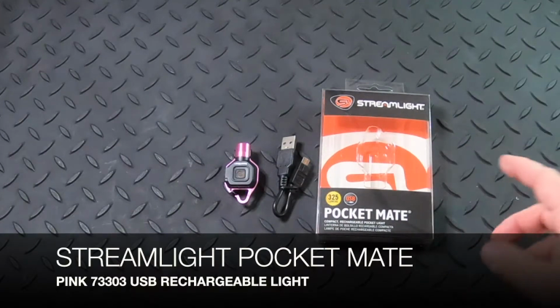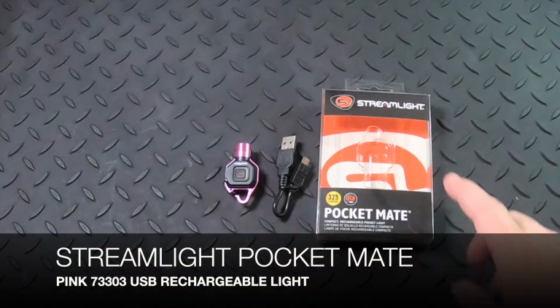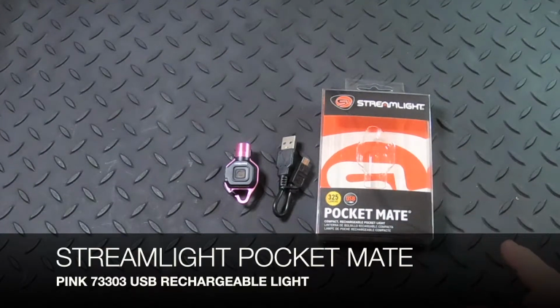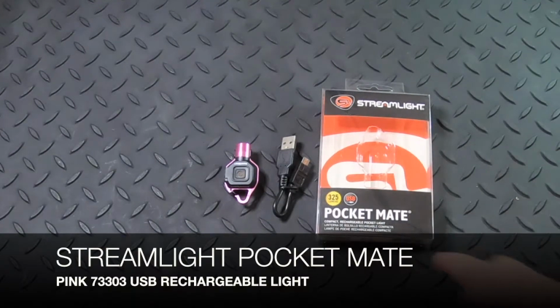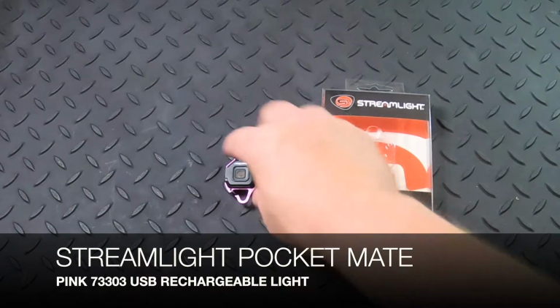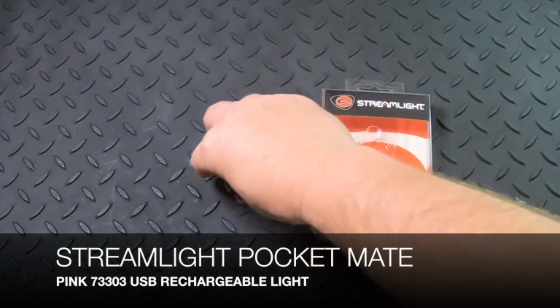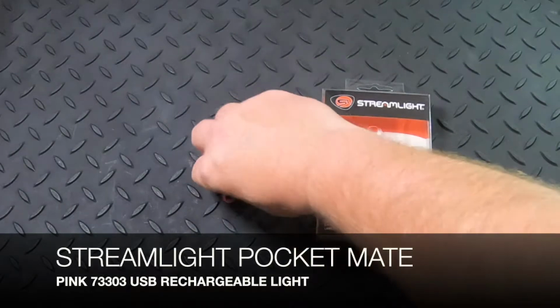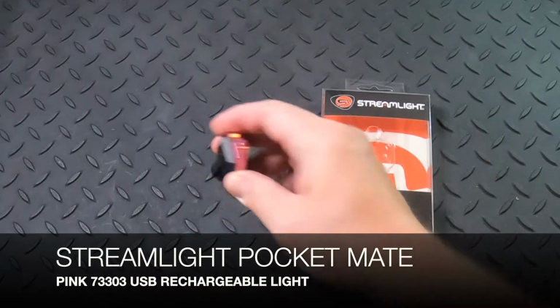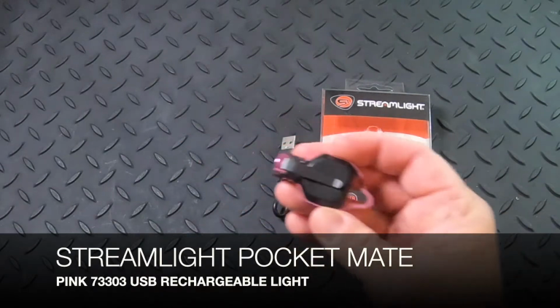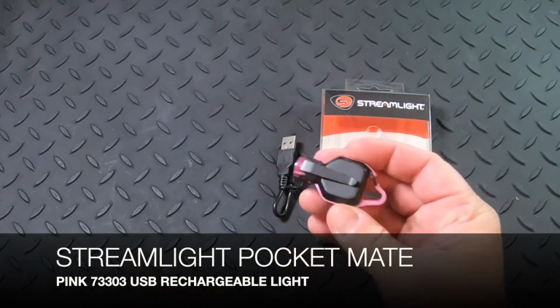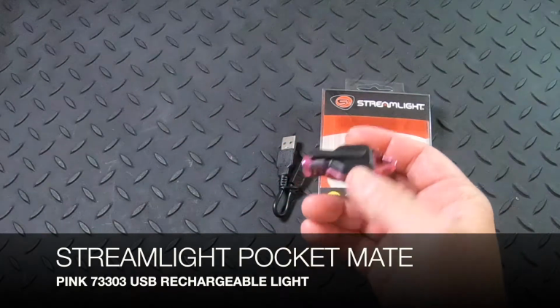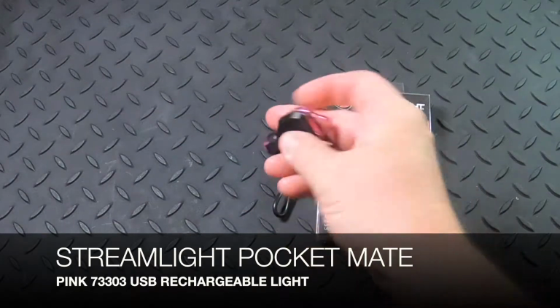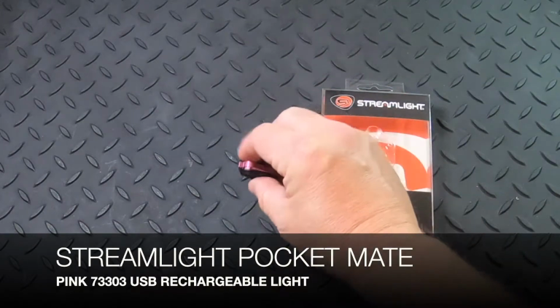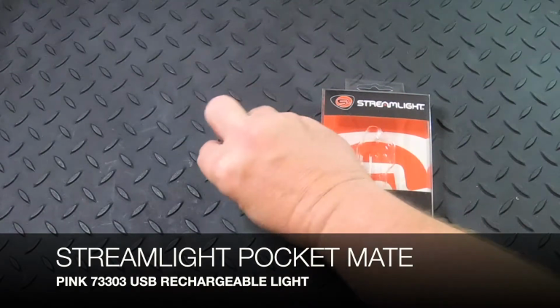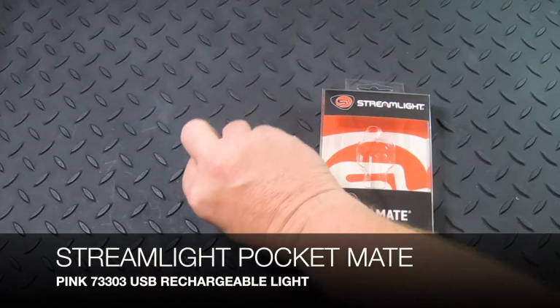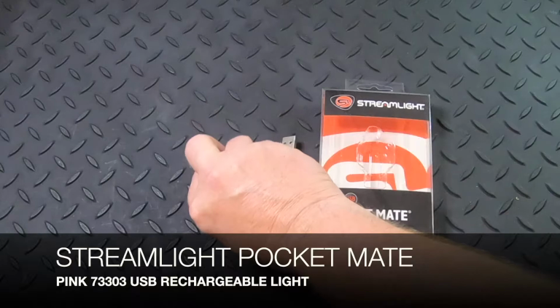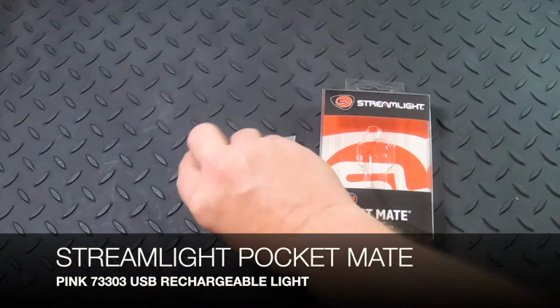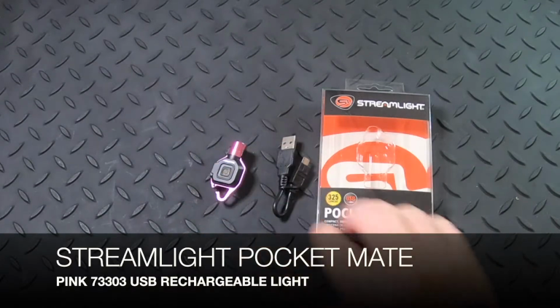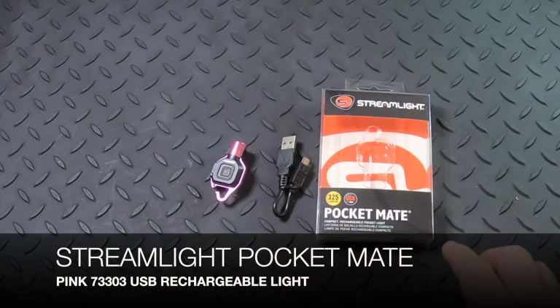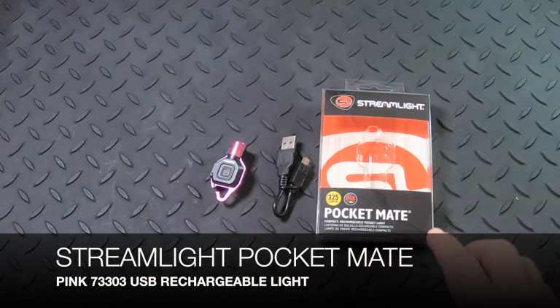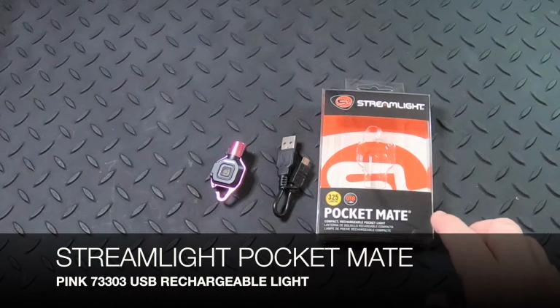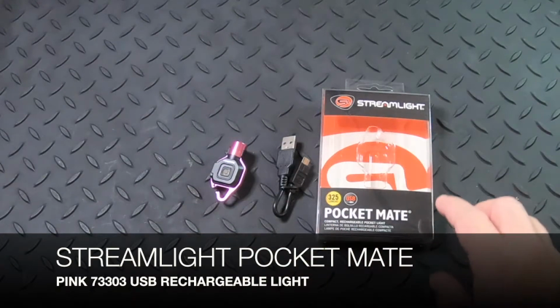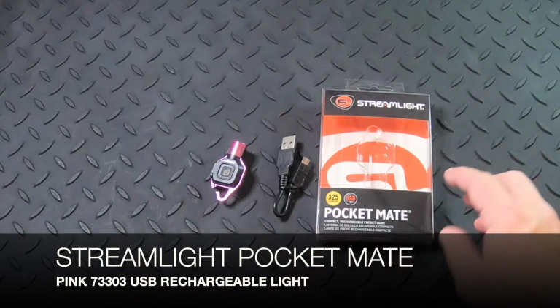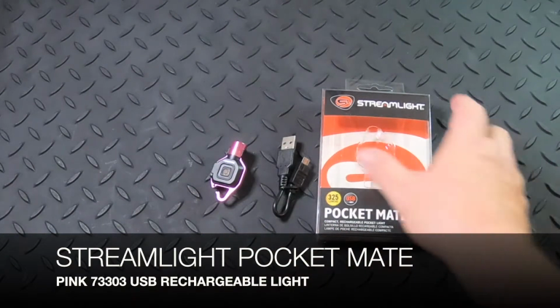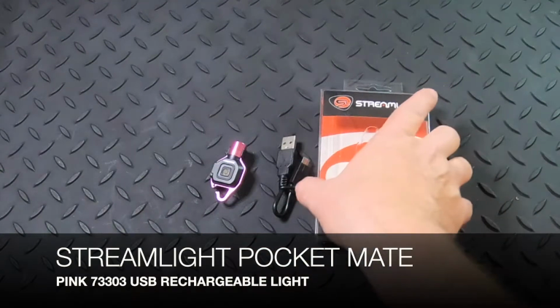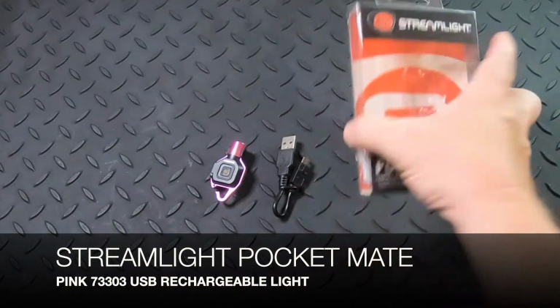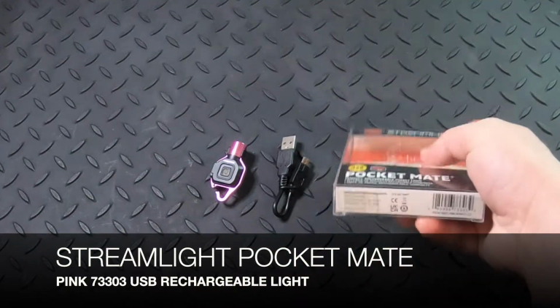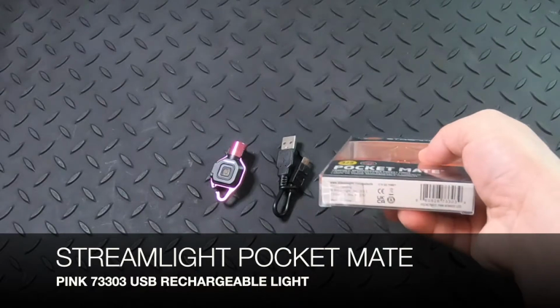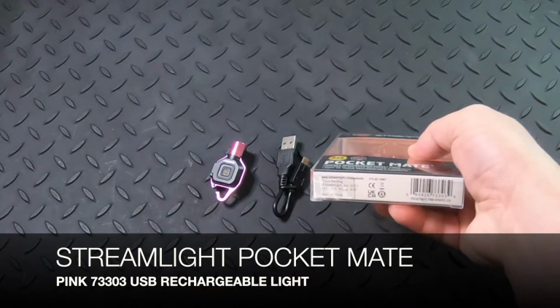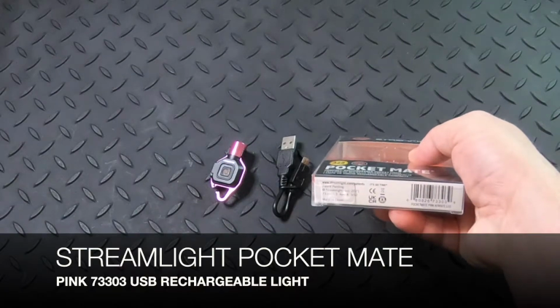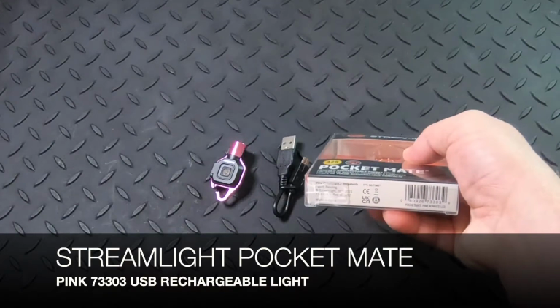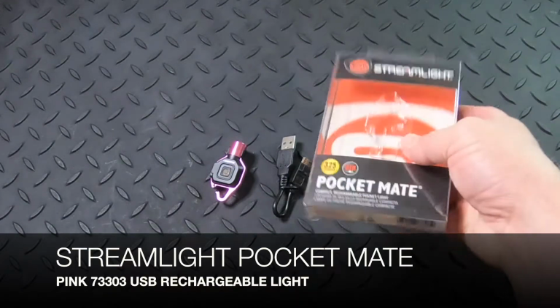With the clip on the back of the light you can actually put that on a ball cap for hands-free using. The part number for the pink version is going to be 73303.